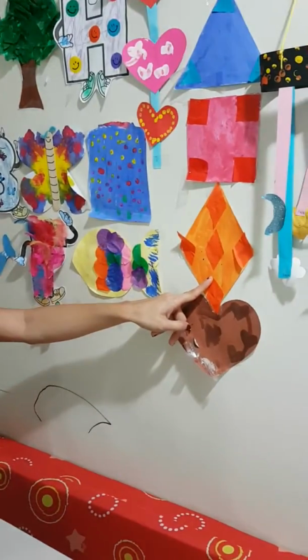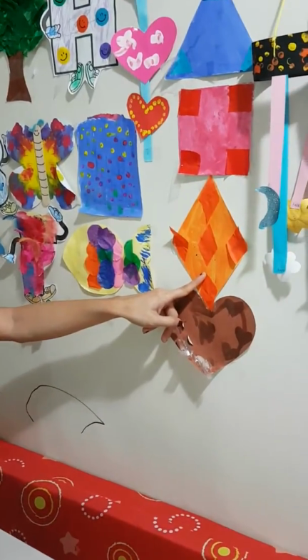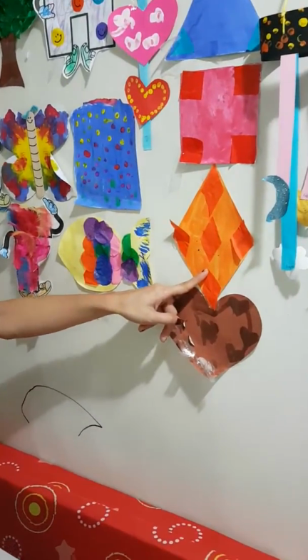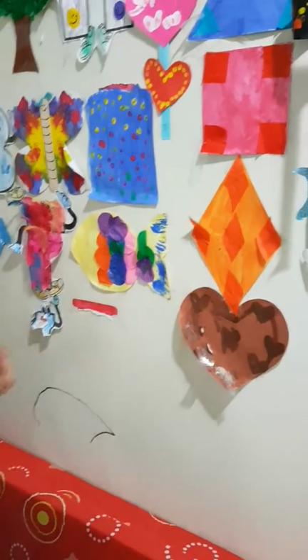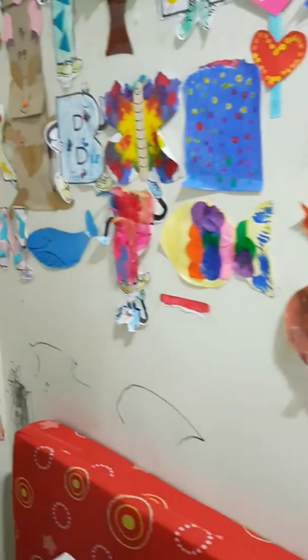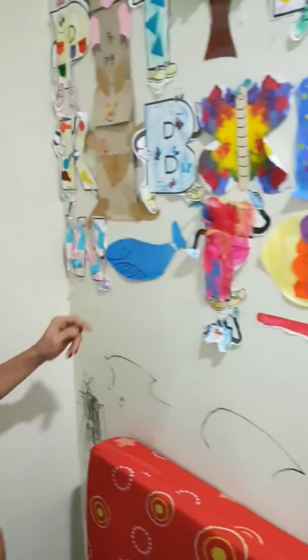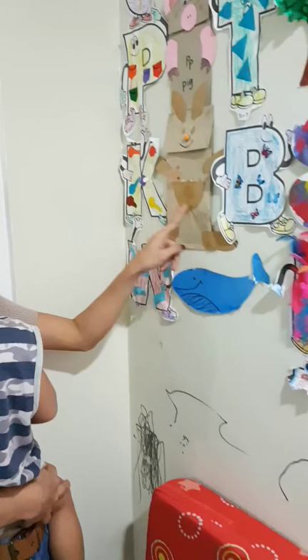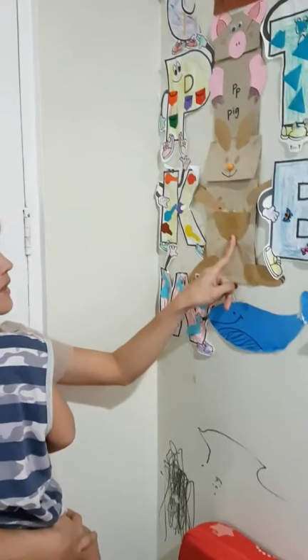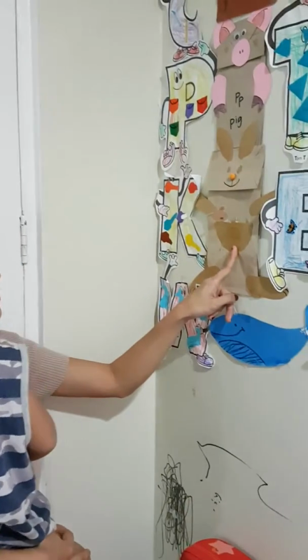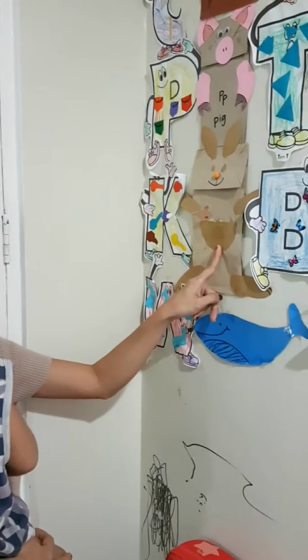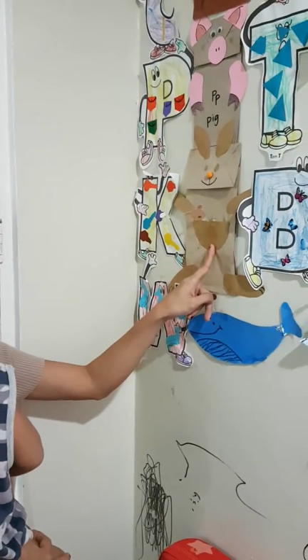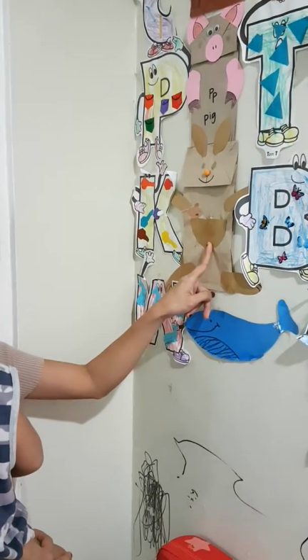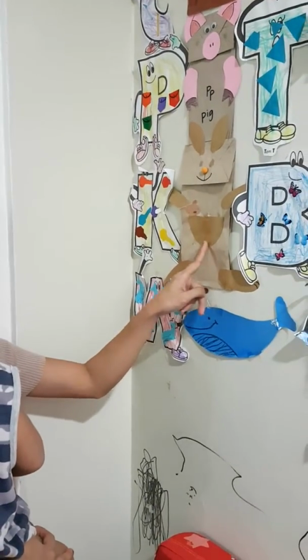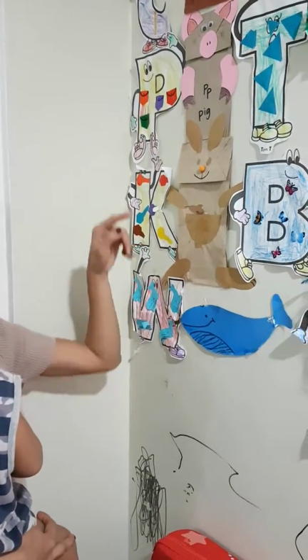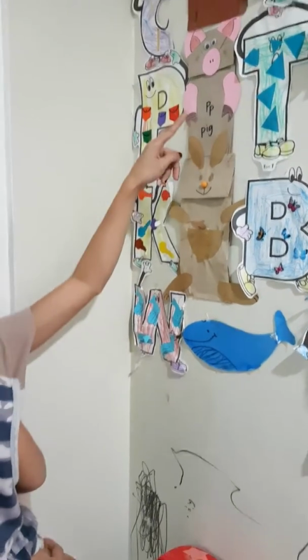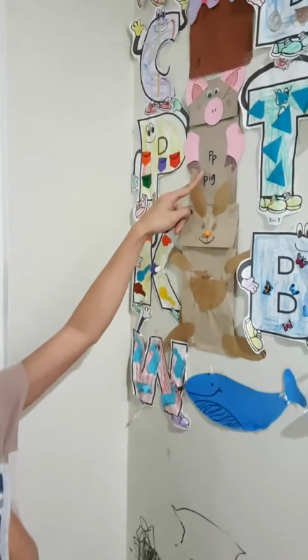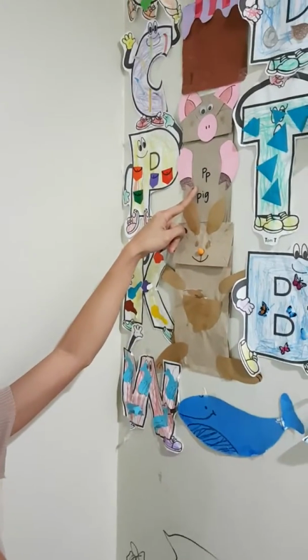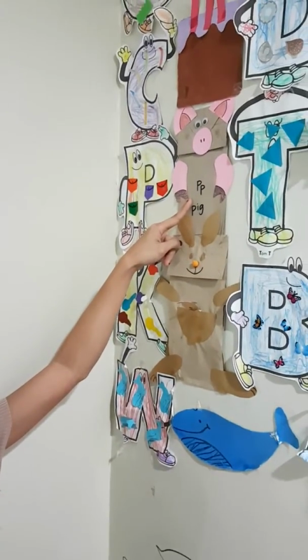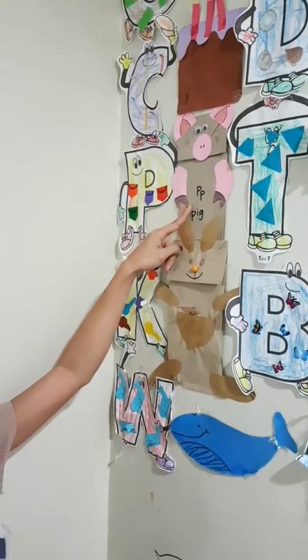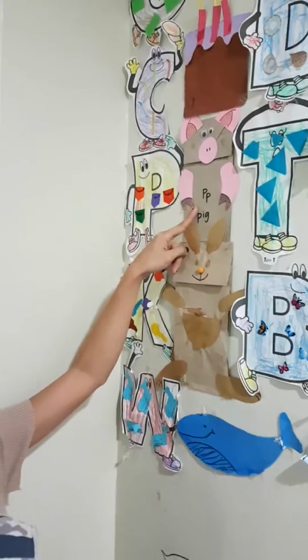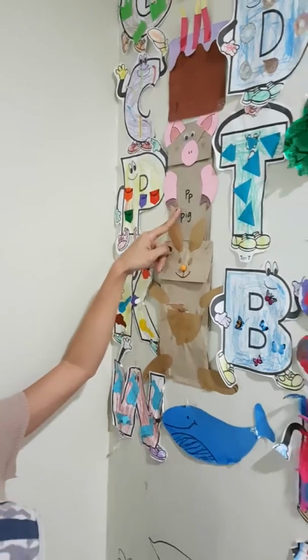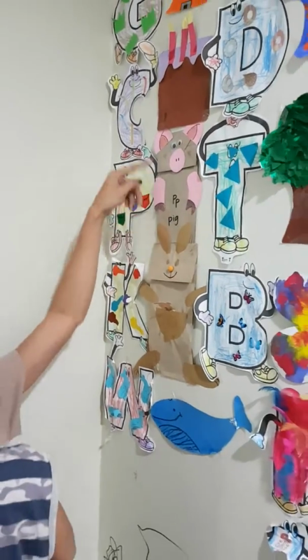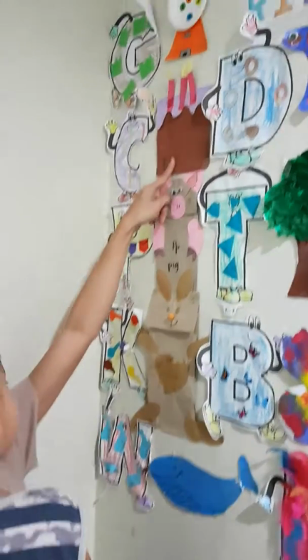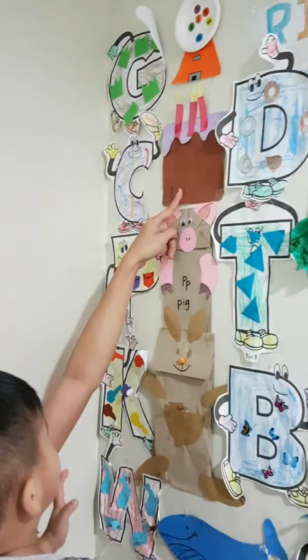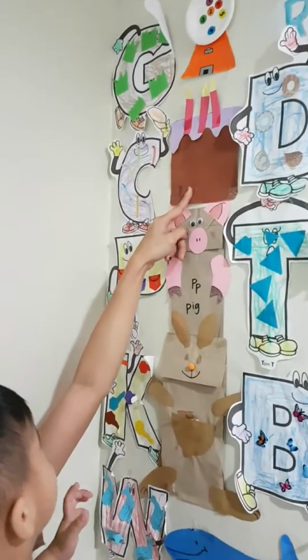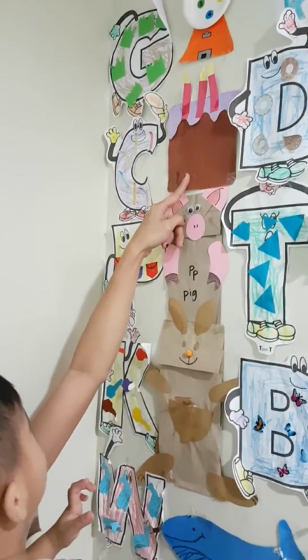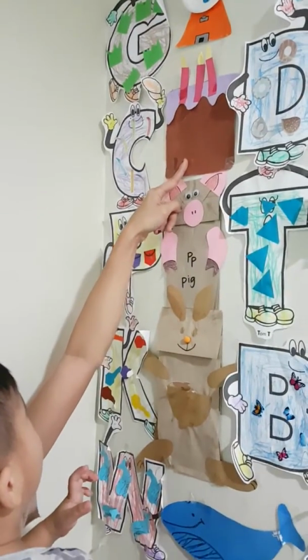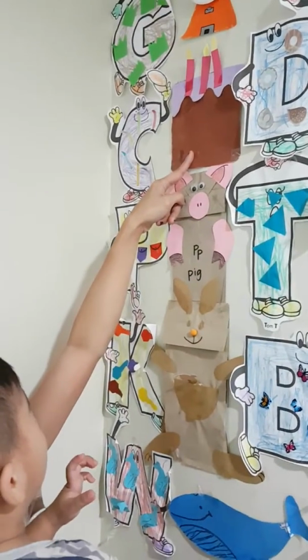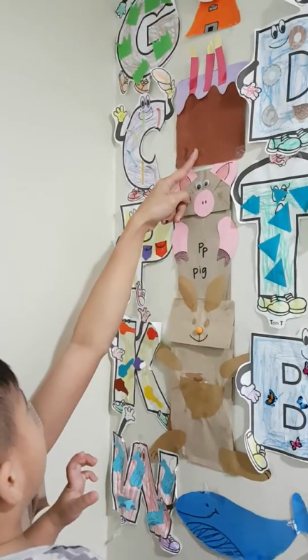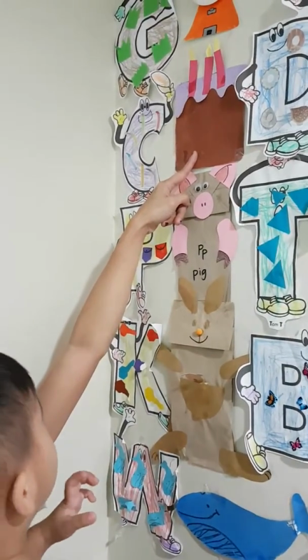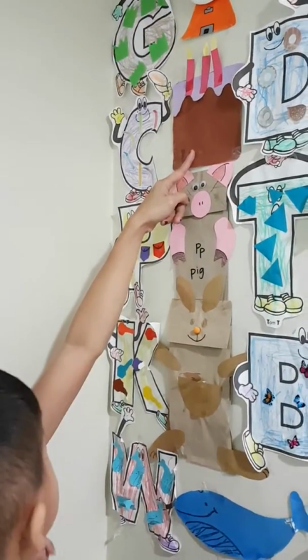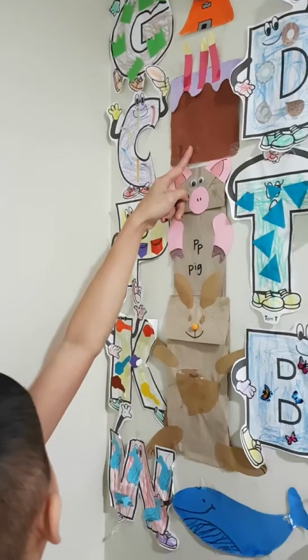Very good! This one! Hello! Good child! This one! Hello! Hello!